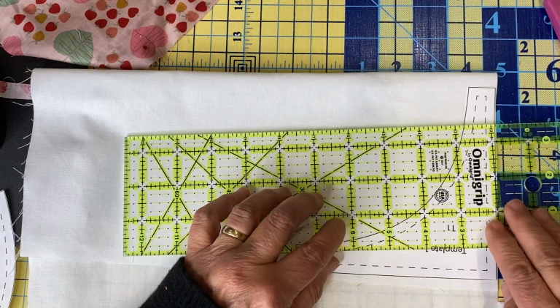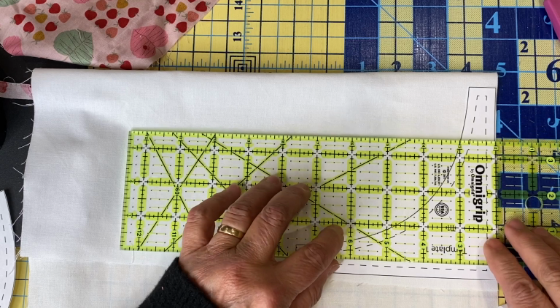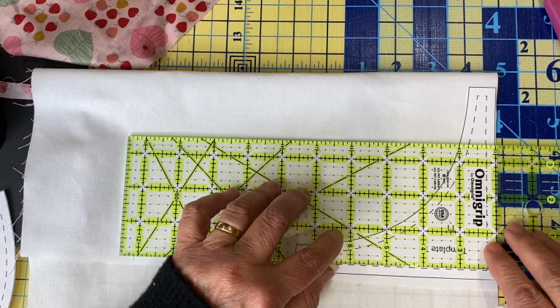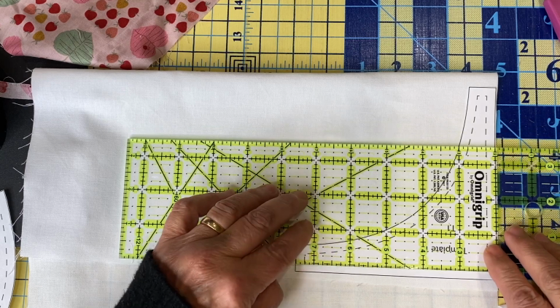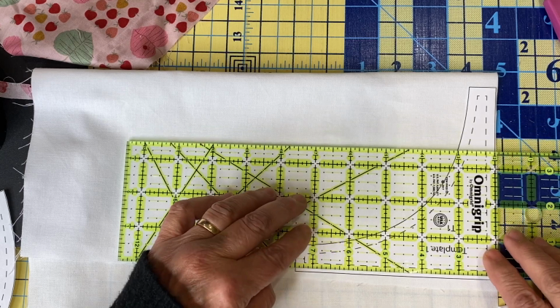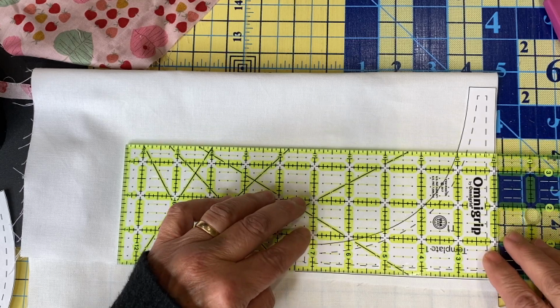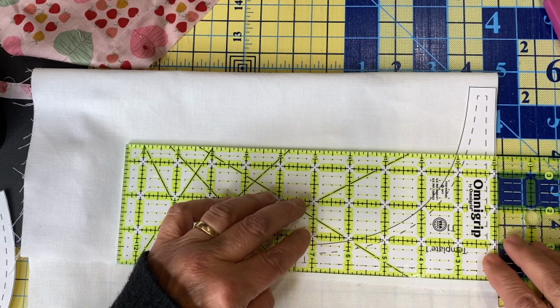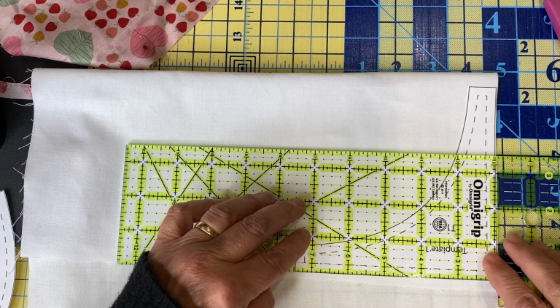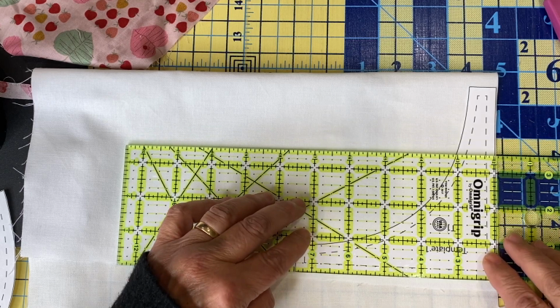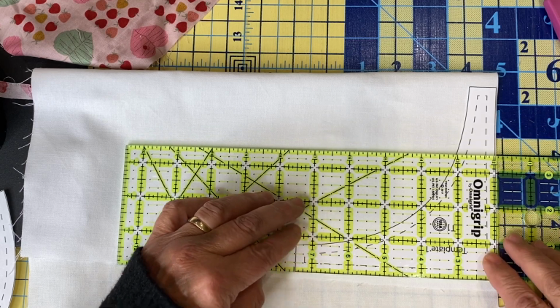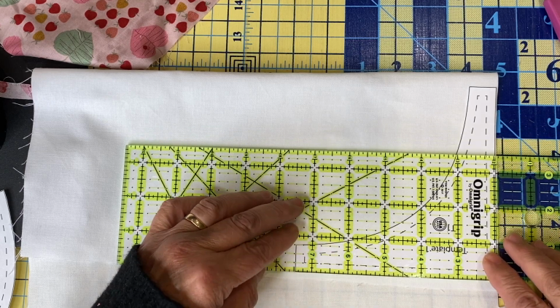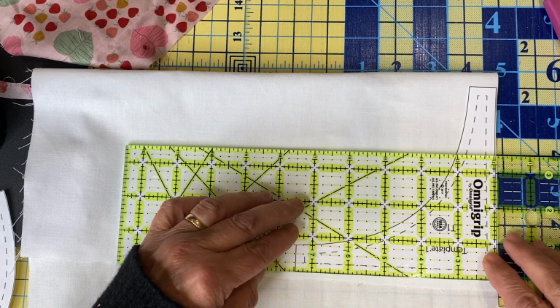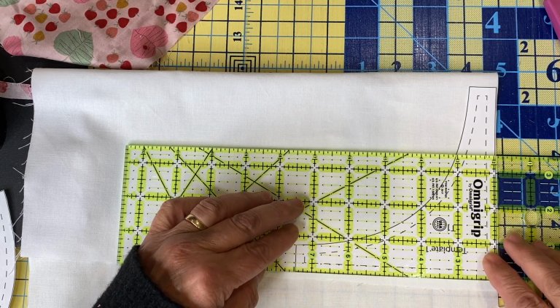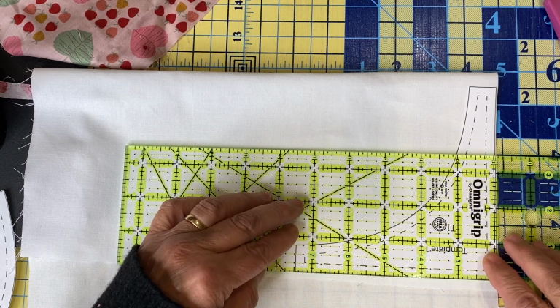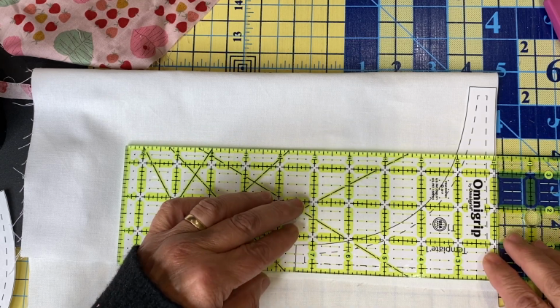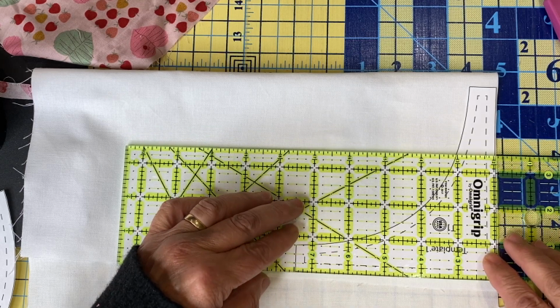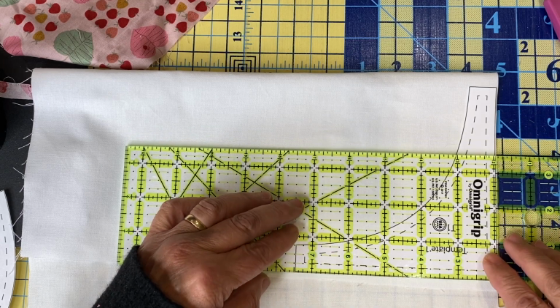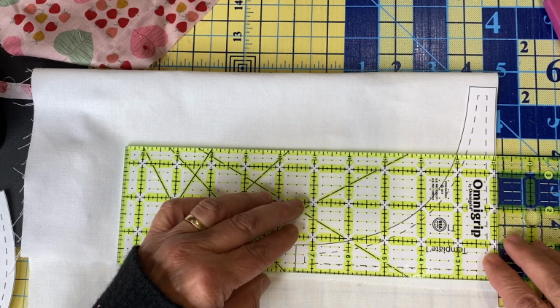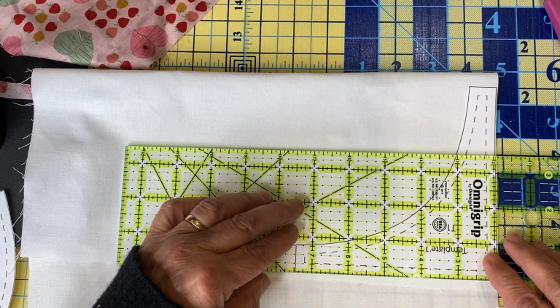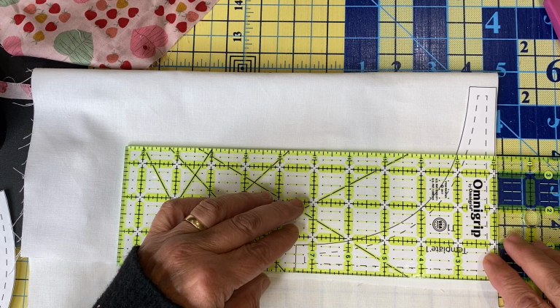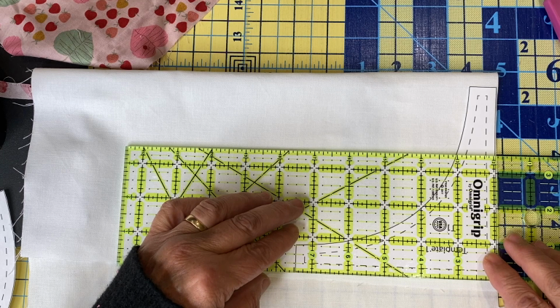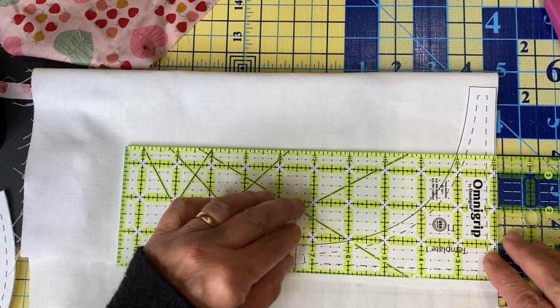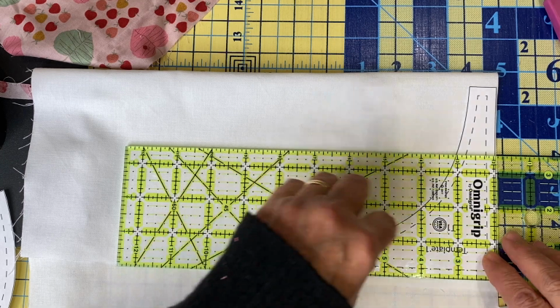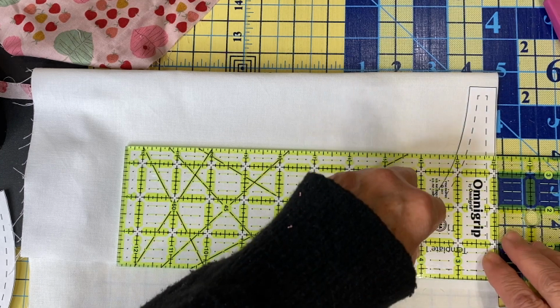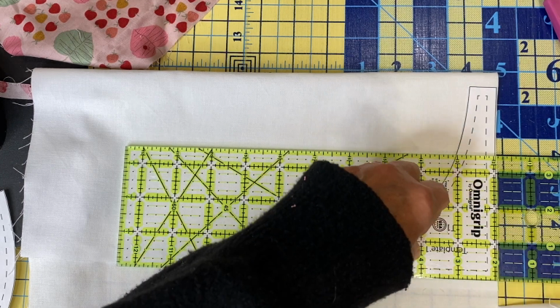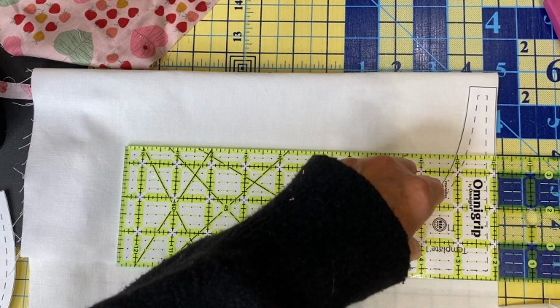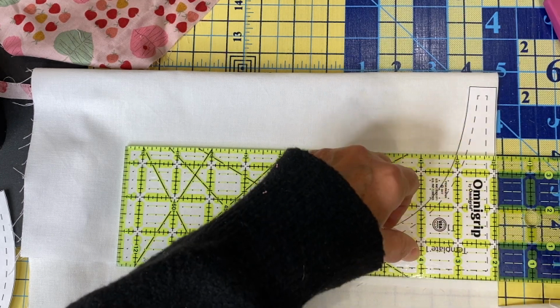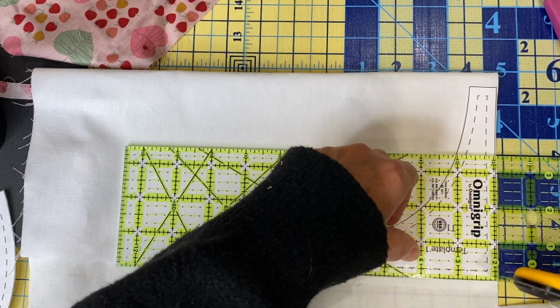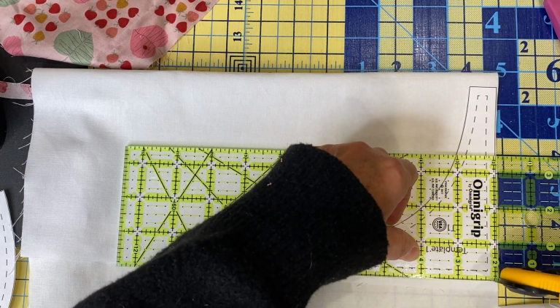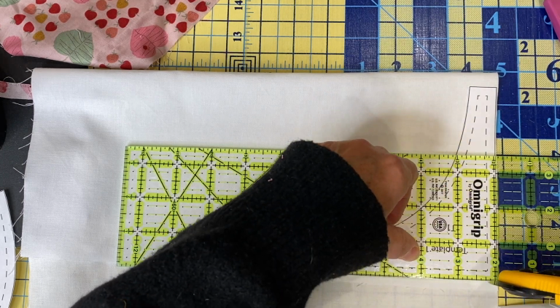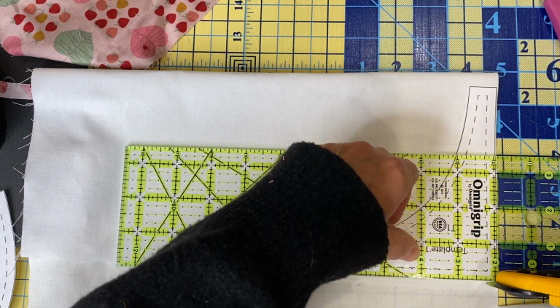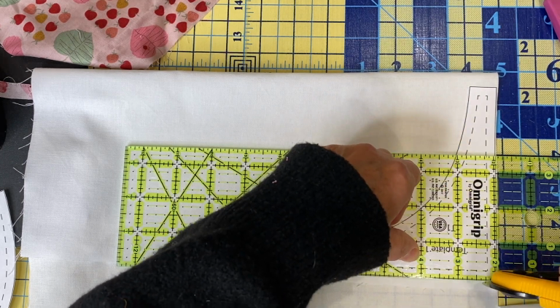Starching does not keep fabric from stretching — it just makes it easier to handle and work with, and it makes the fabric stiffer. So keep that in mind. Don't get a false sense of security and think that your fabric won't stretch because you've starched it.